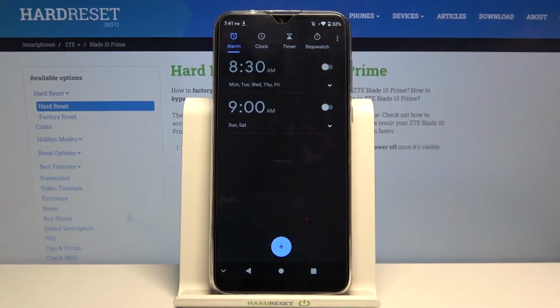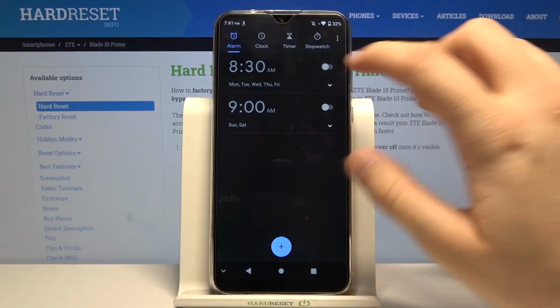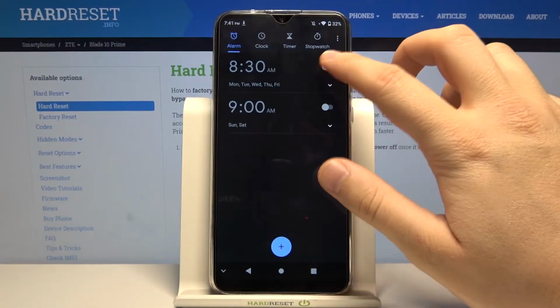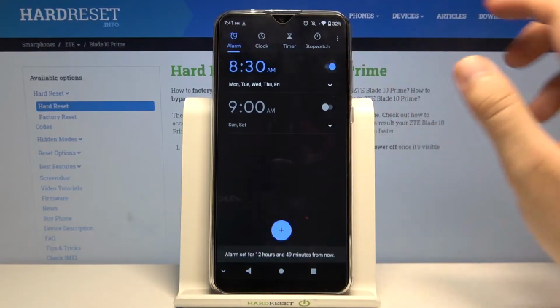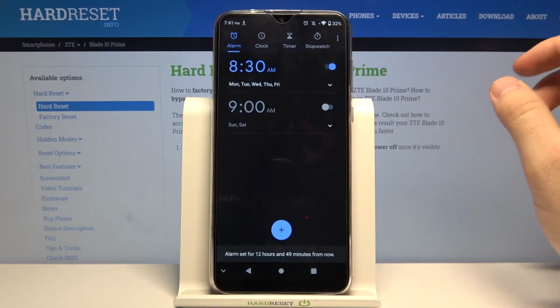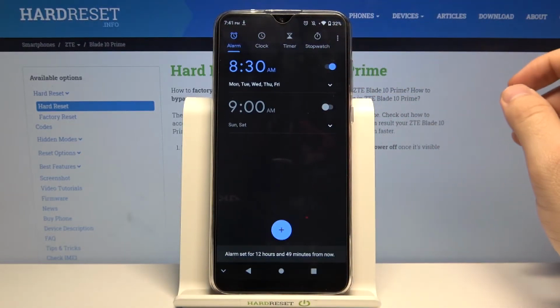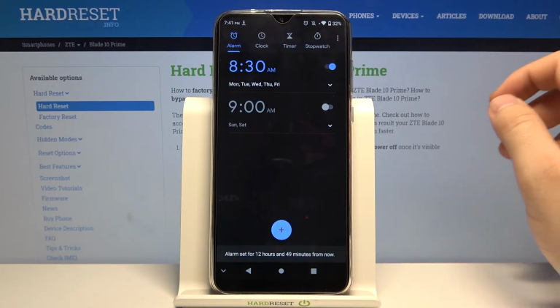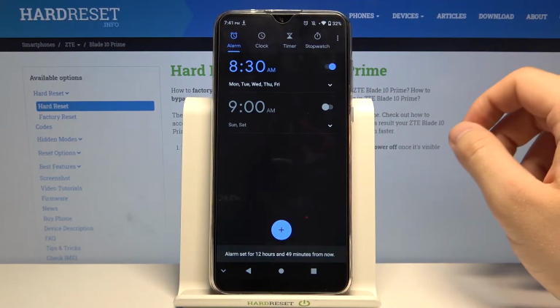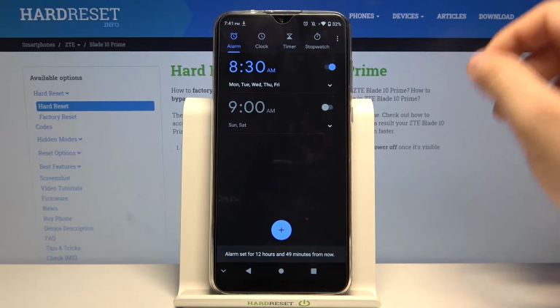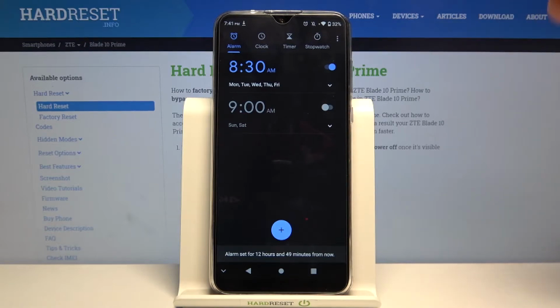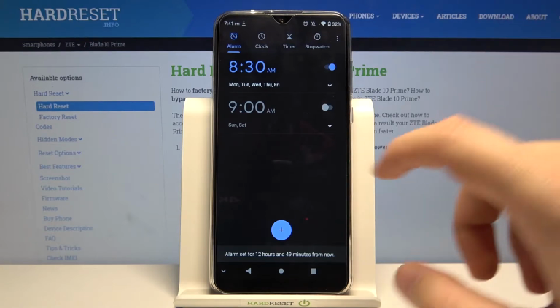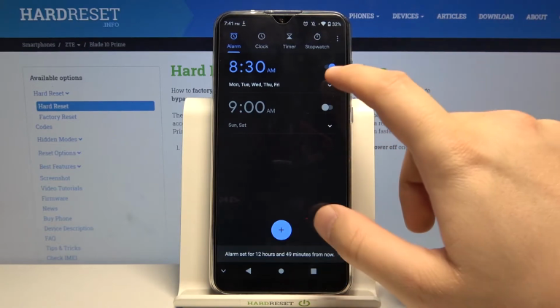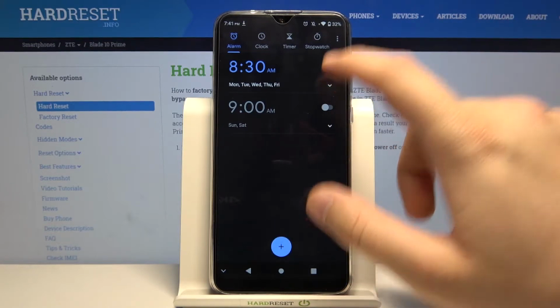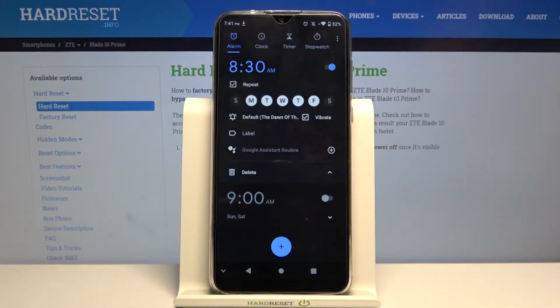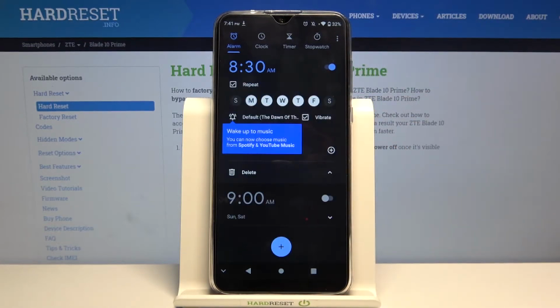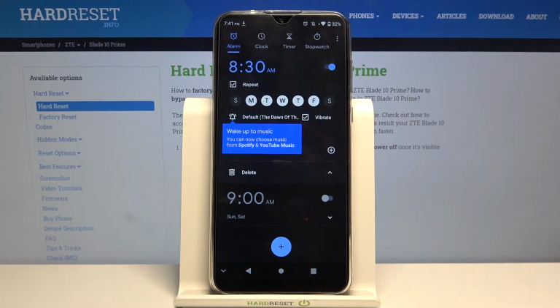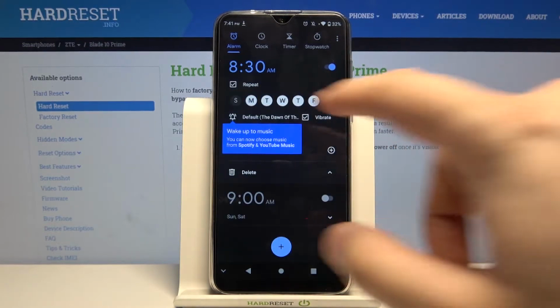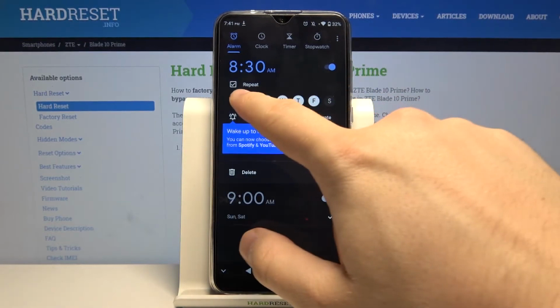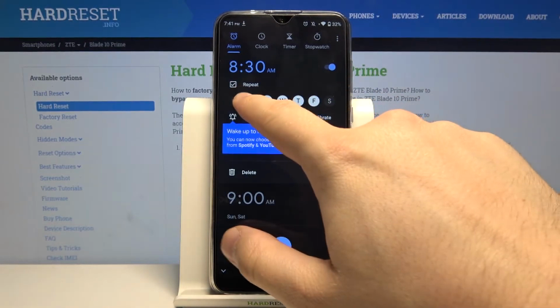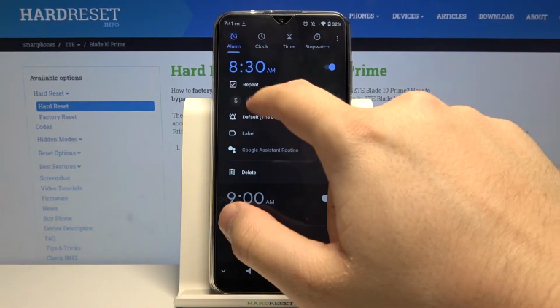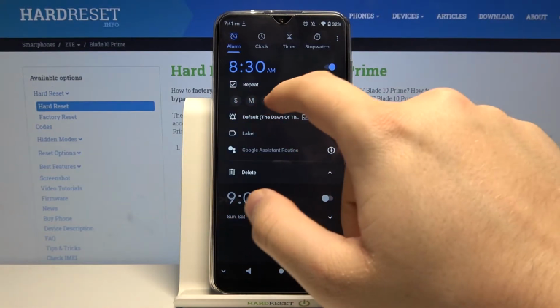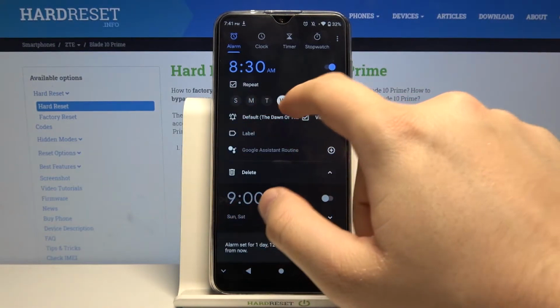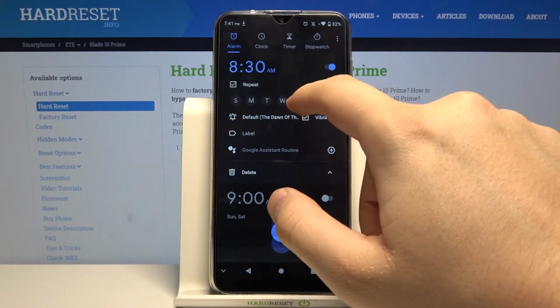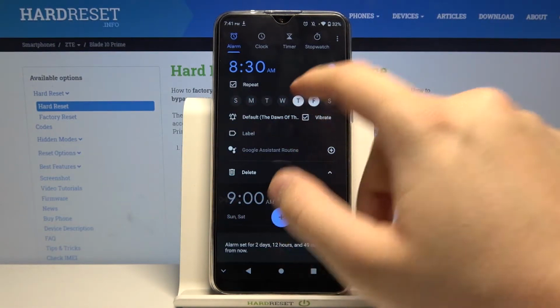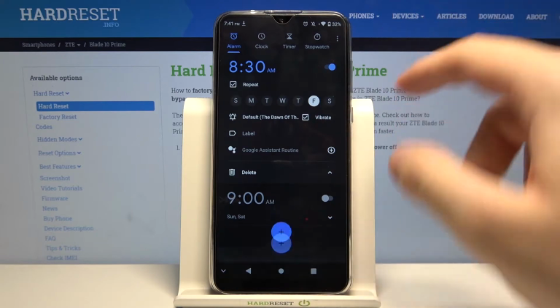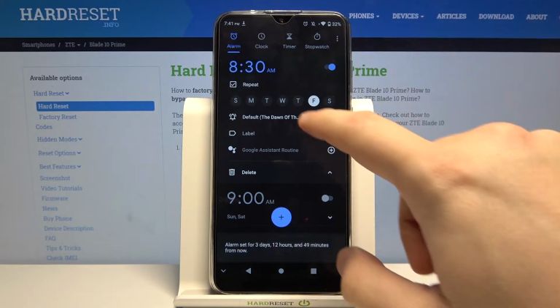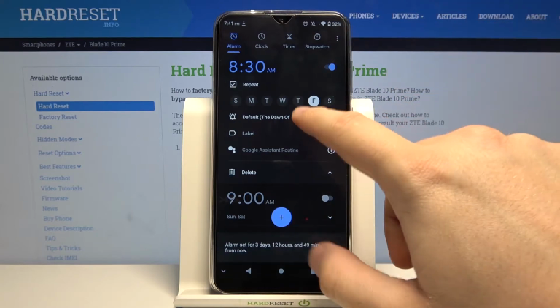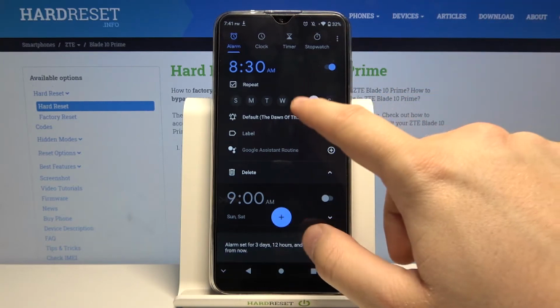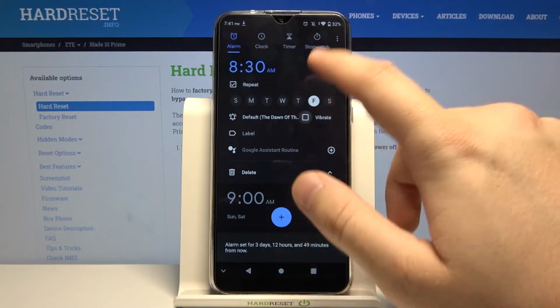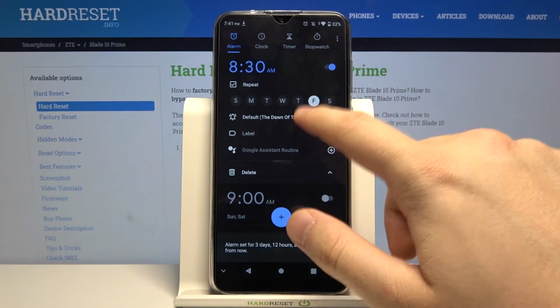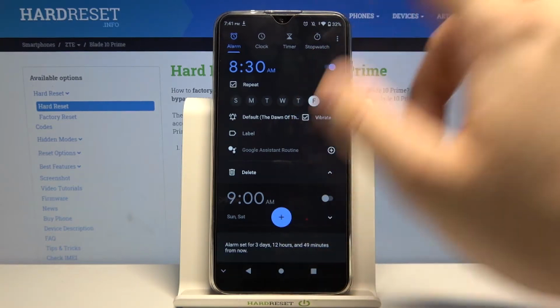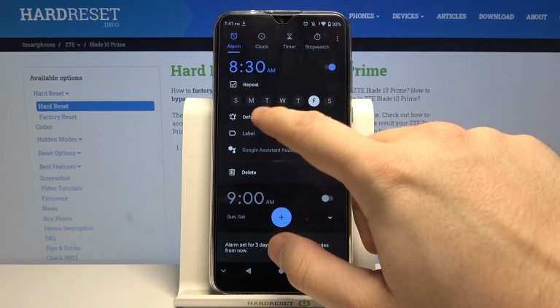Click here to activate one of the alarms, and if you want to customize it, click on this arrow. For example, you can set the repeat to only Friday, and you can adjust the vibration by tapping here.